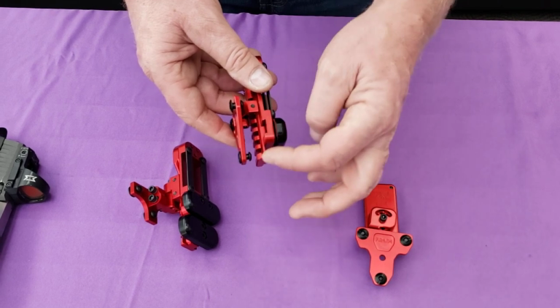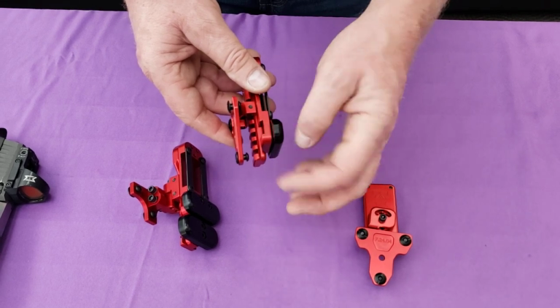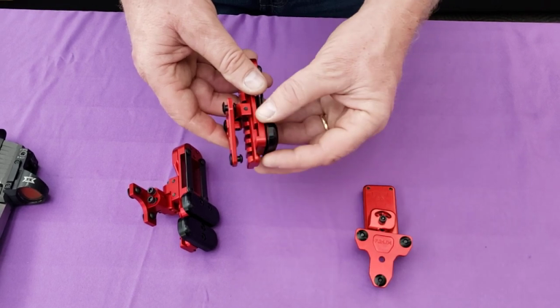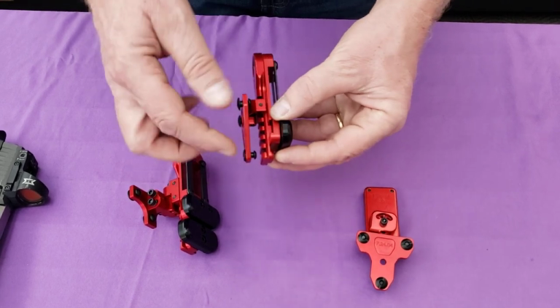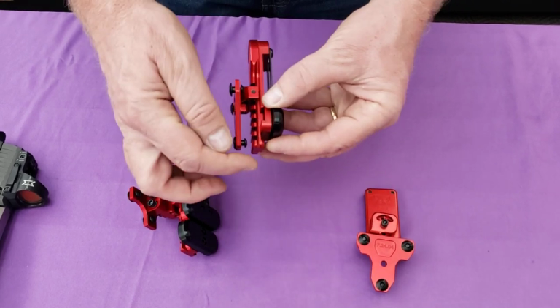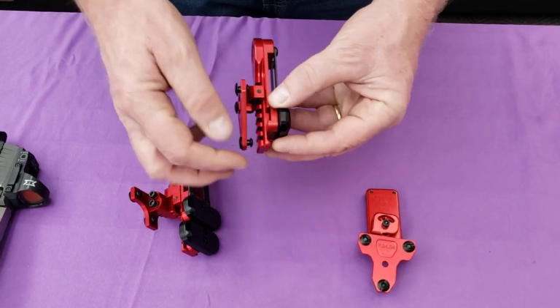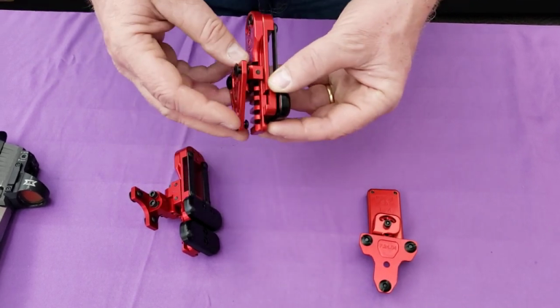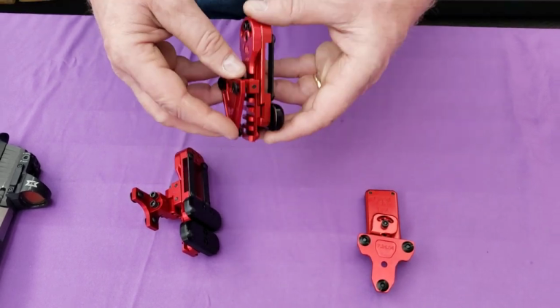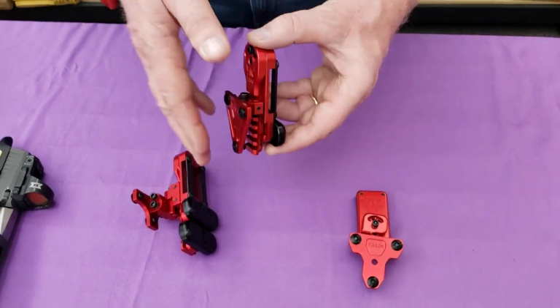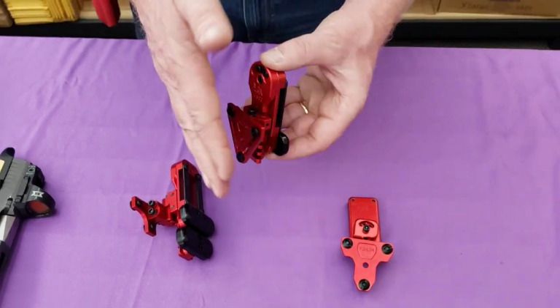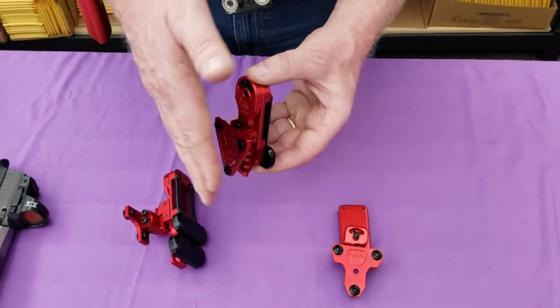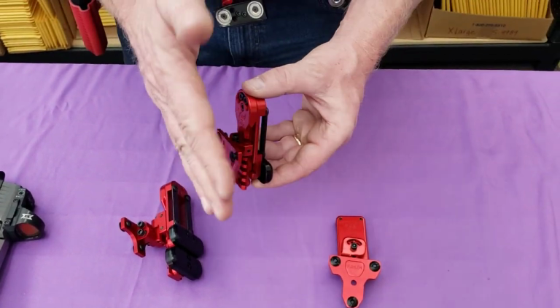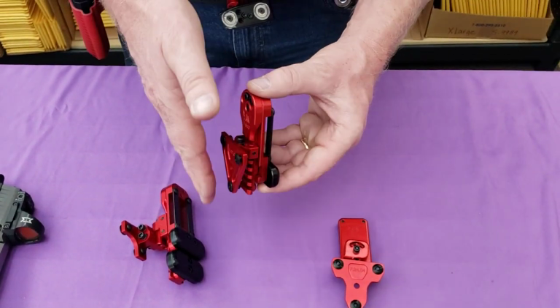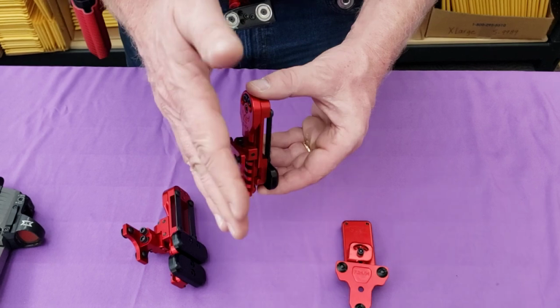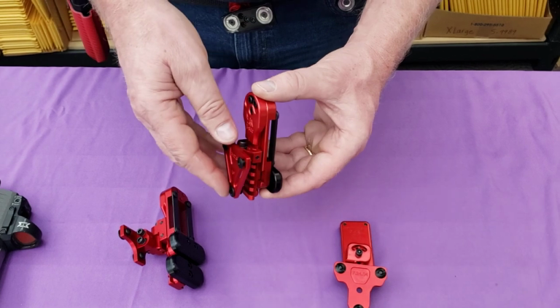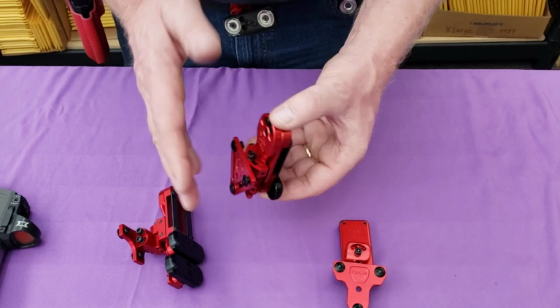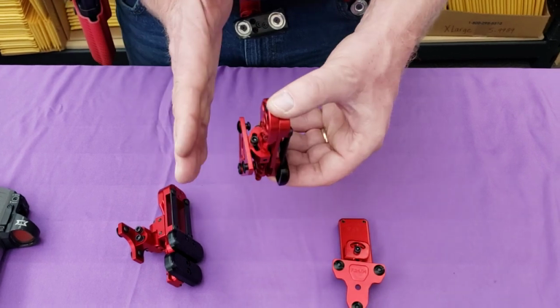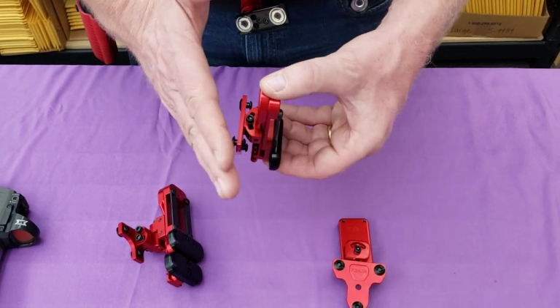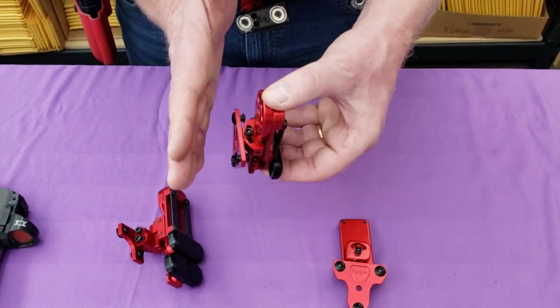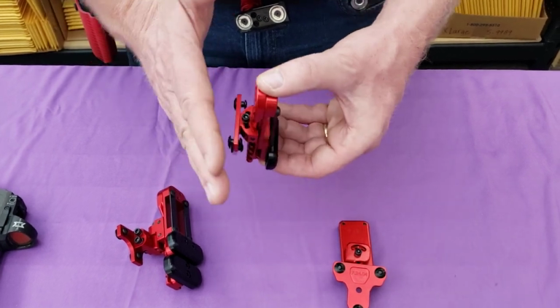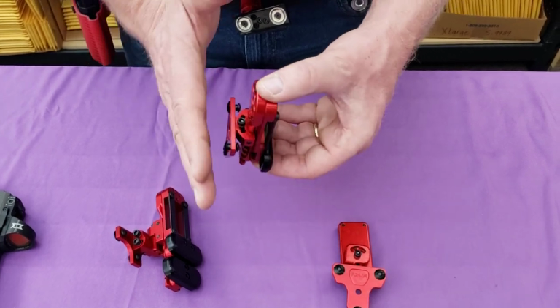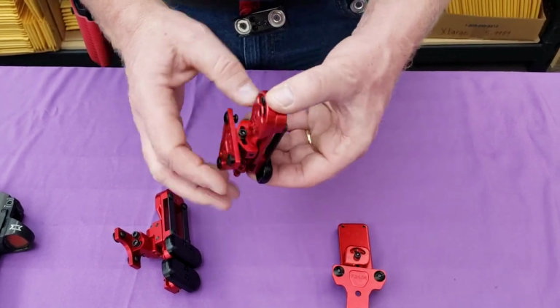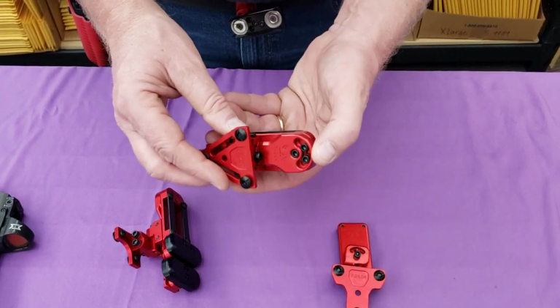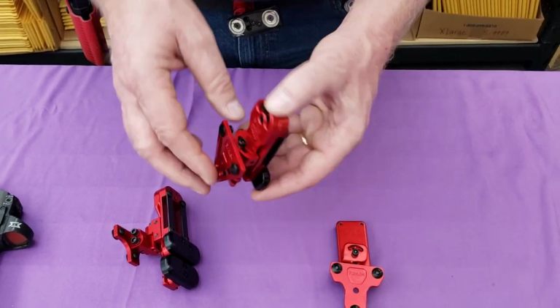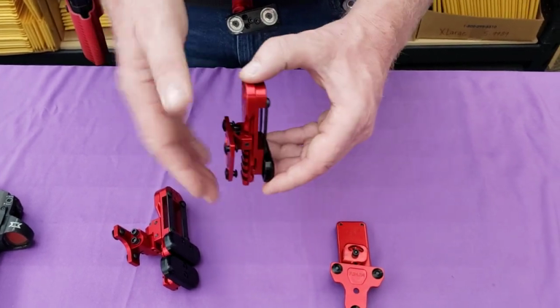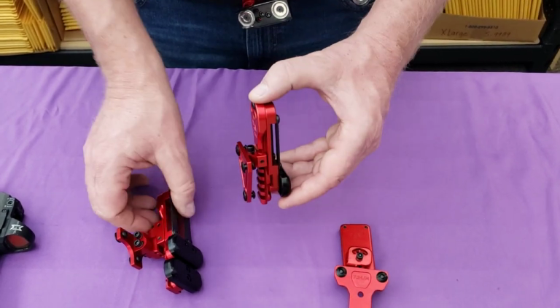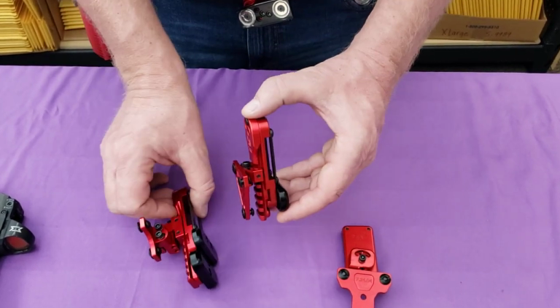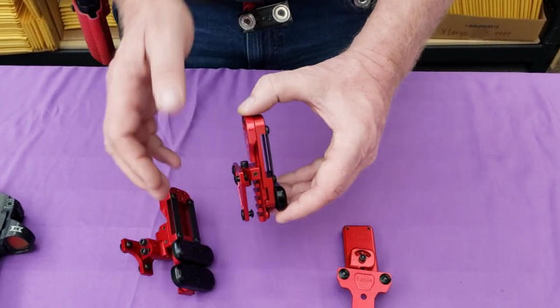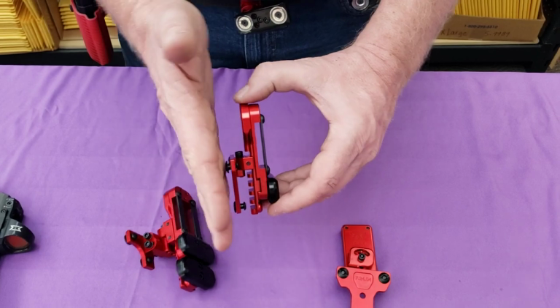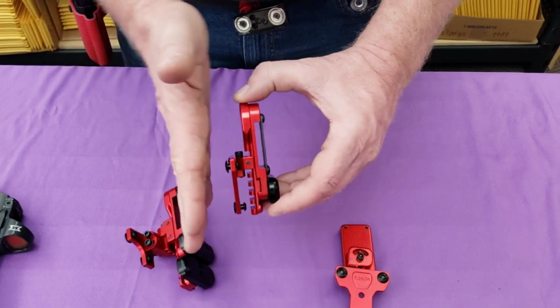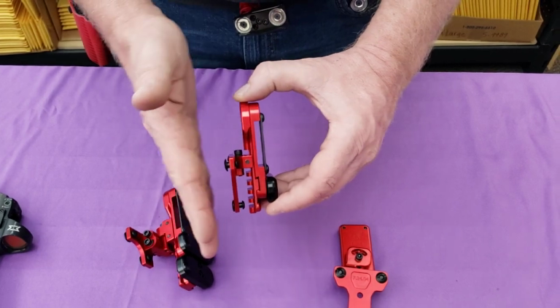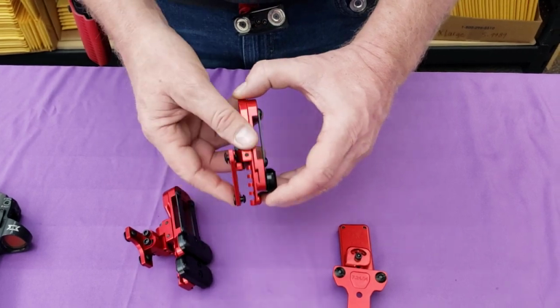You don't need it either because it's also a bit shorter. You have the same caster adjustment and you have your toe adjustment. You do not have the camber adjustment.